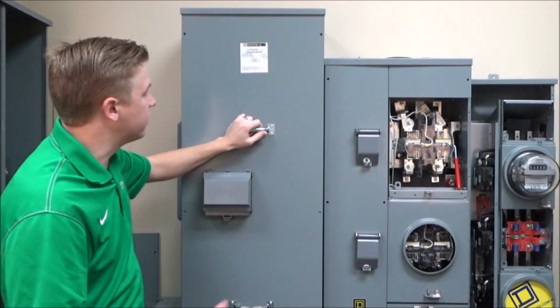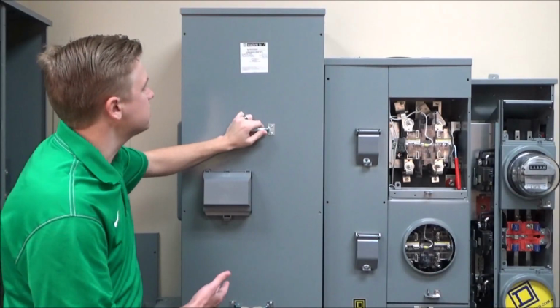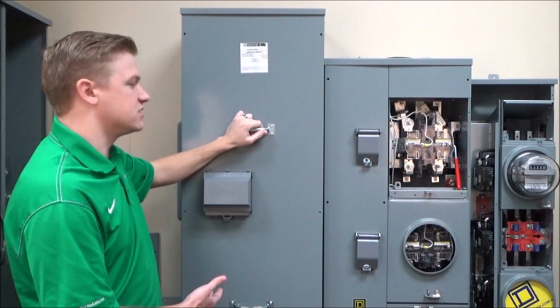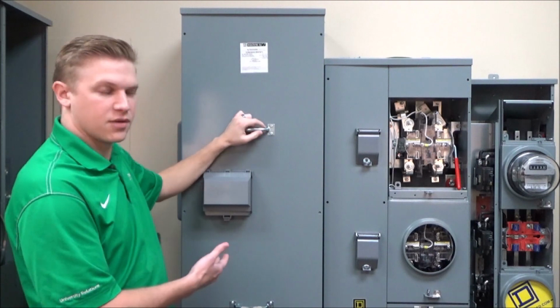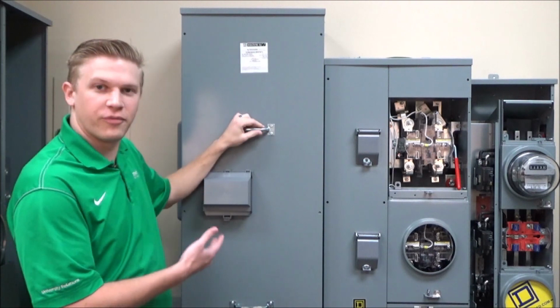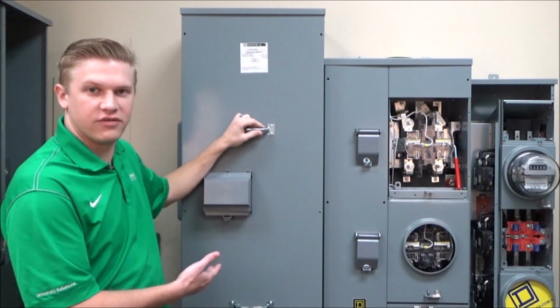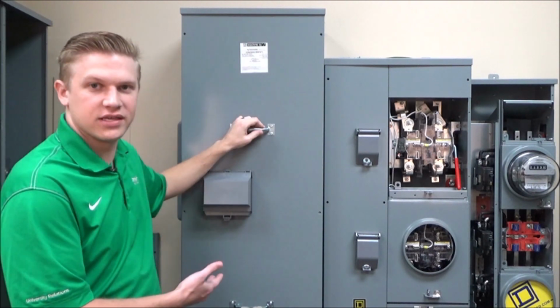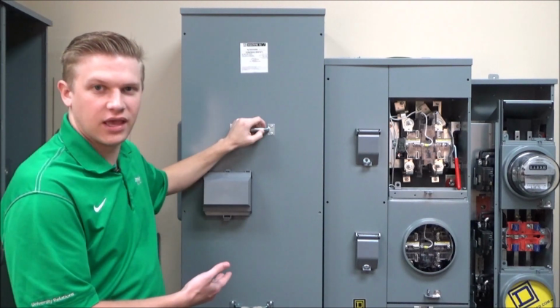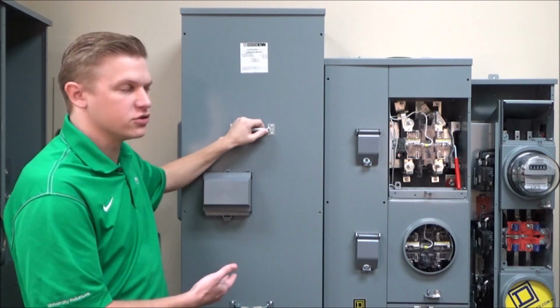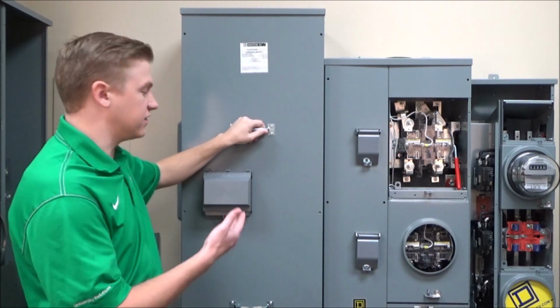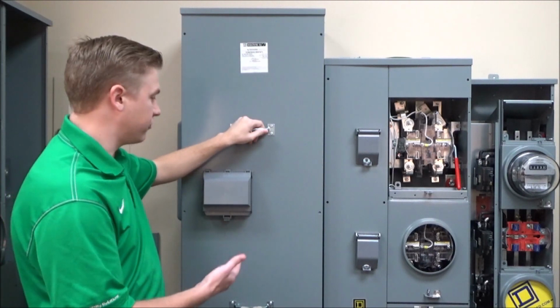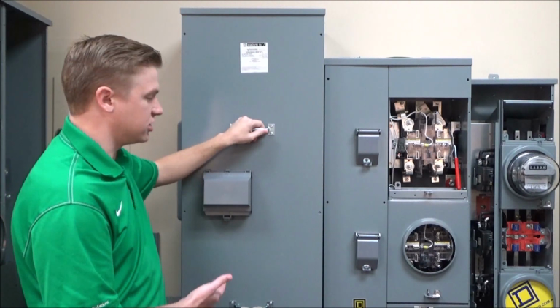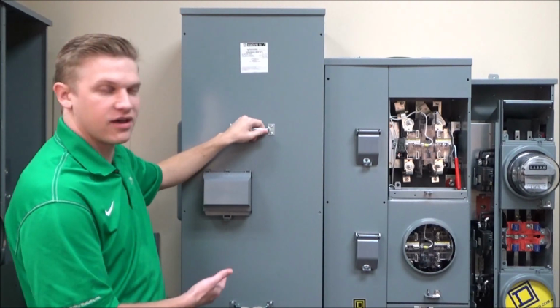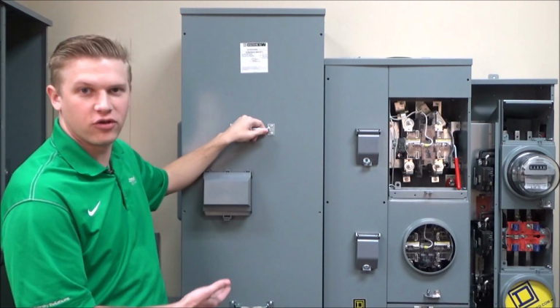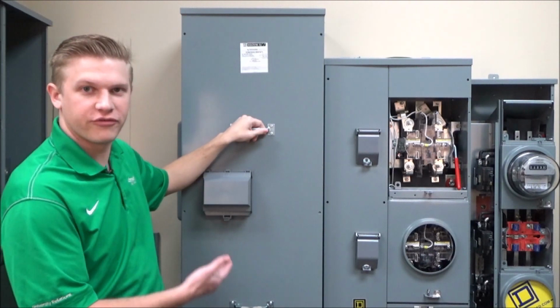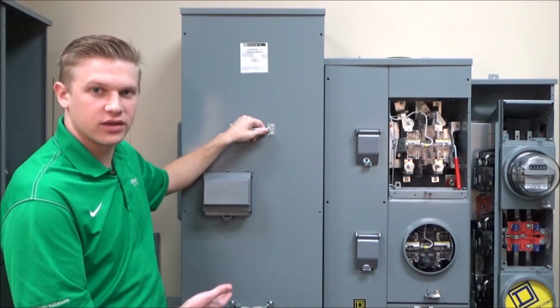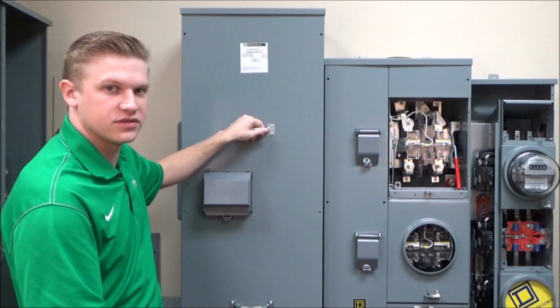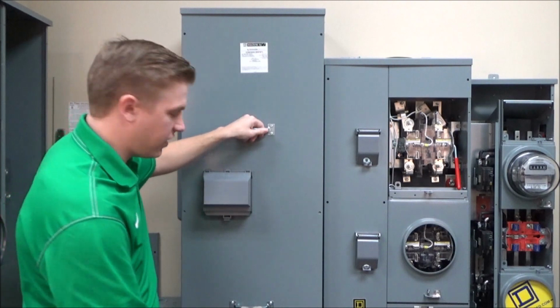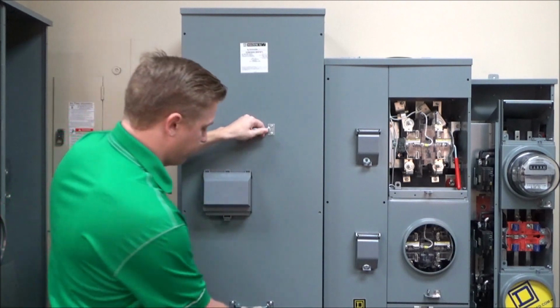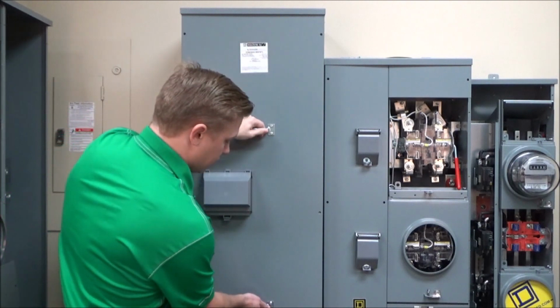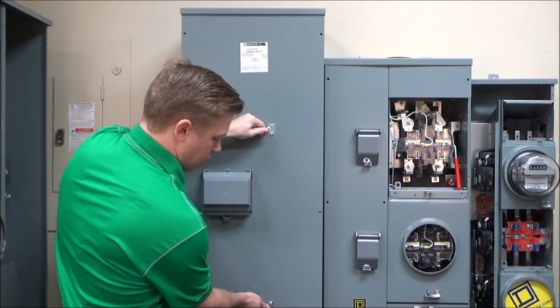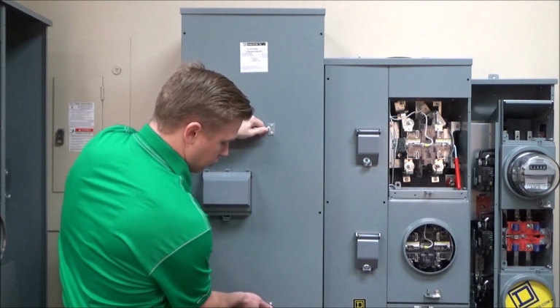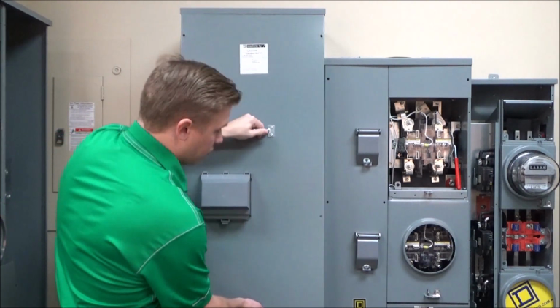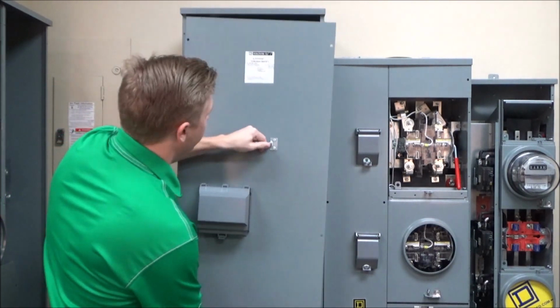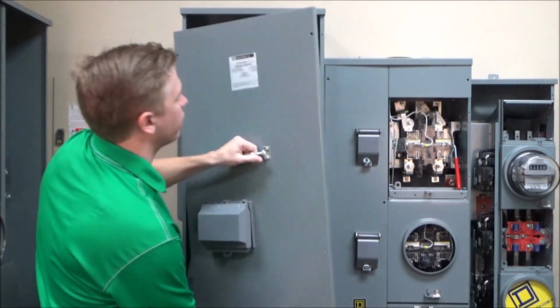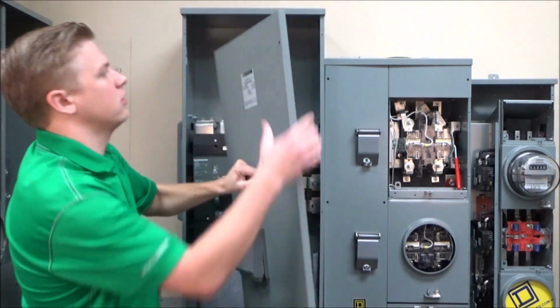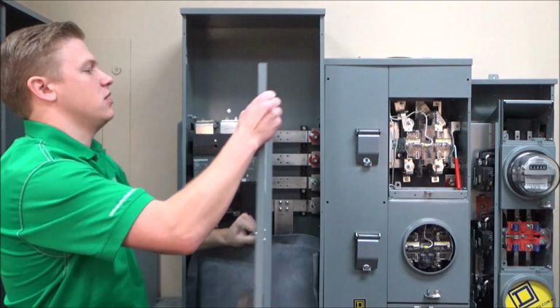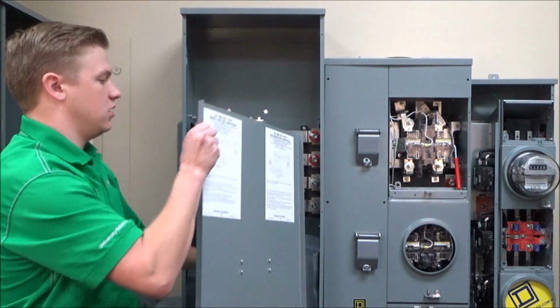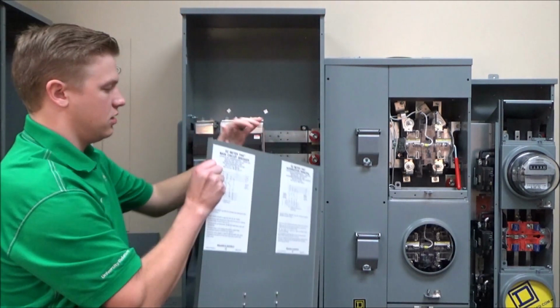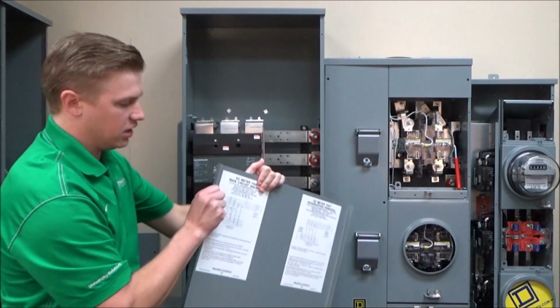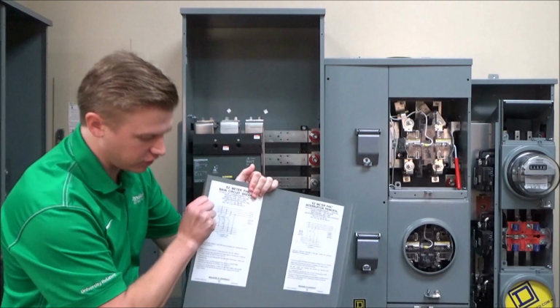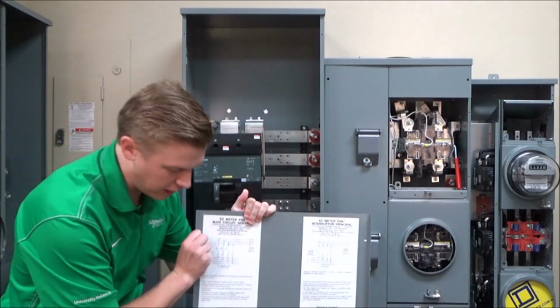This is an example of a main device and you'll see that that information is not found on the front. To find that information you'll need to remove the cover and turn it around.